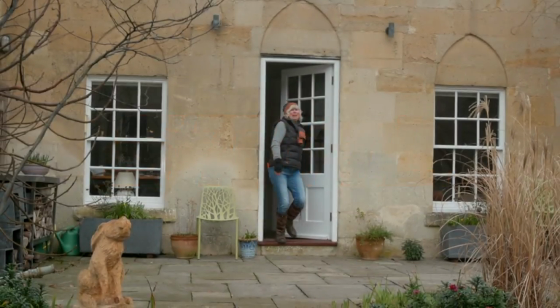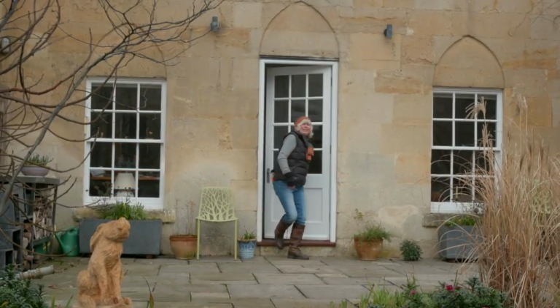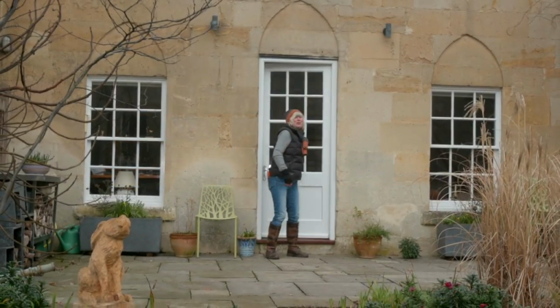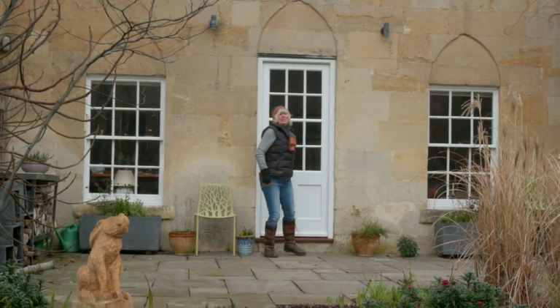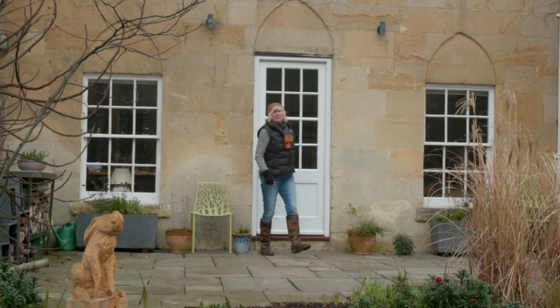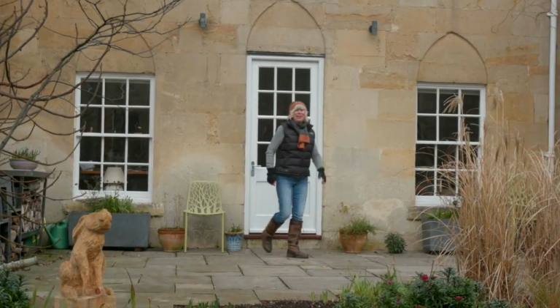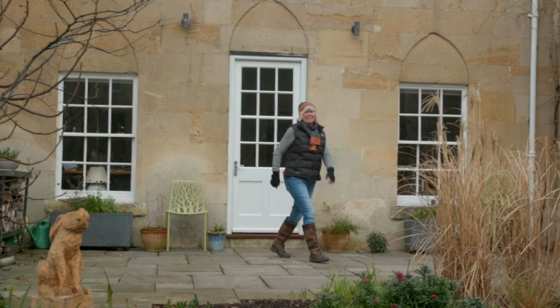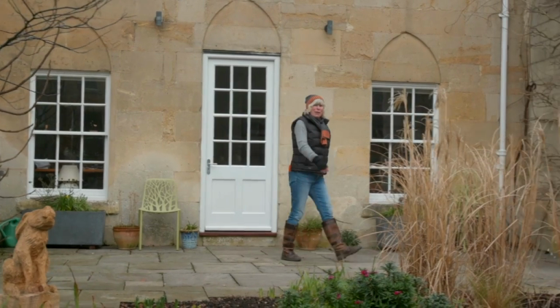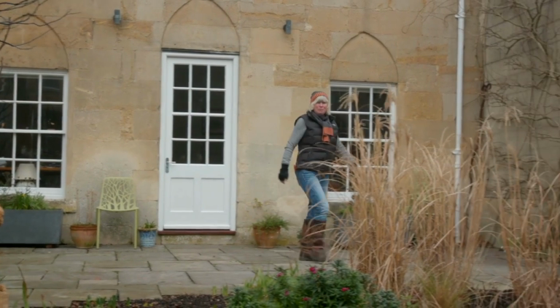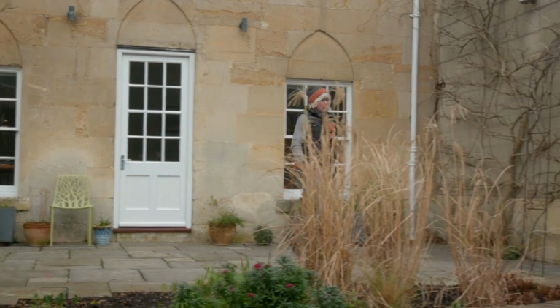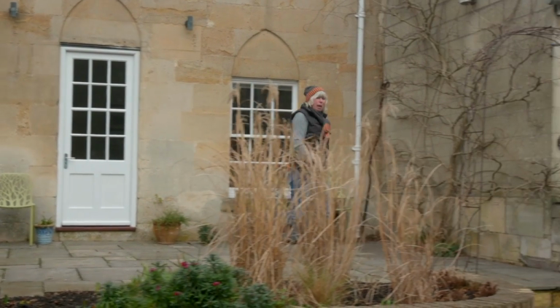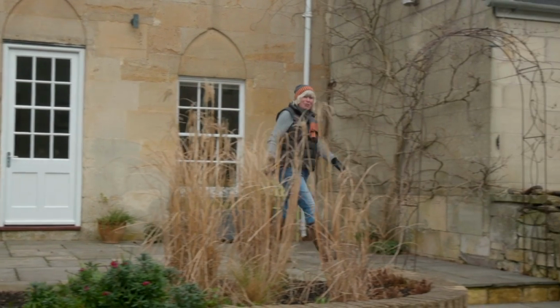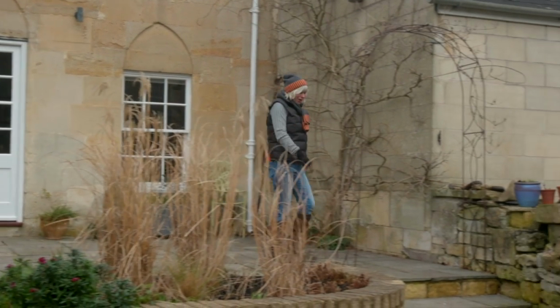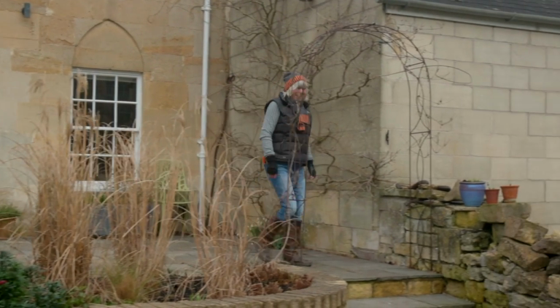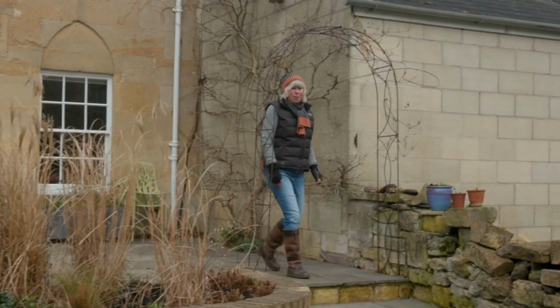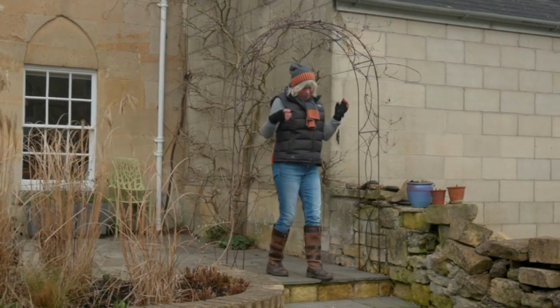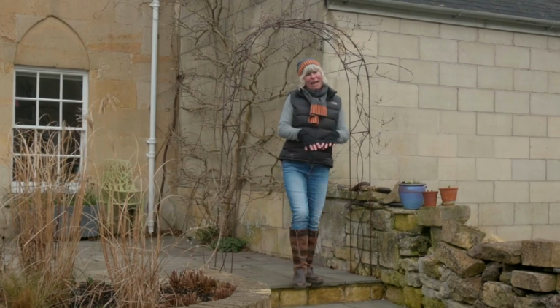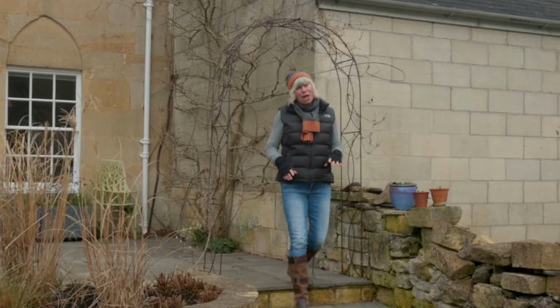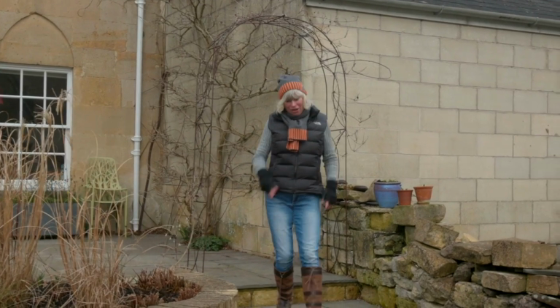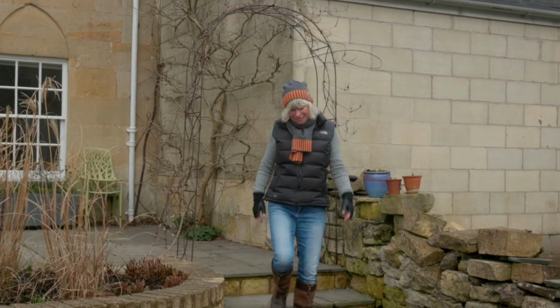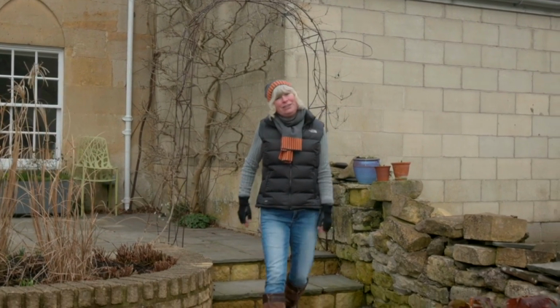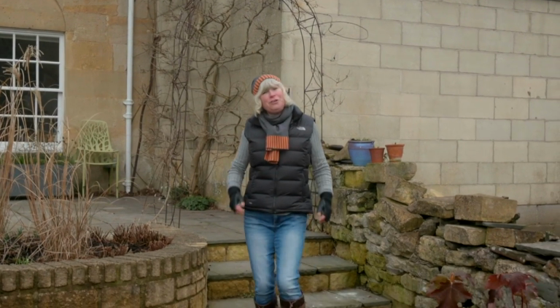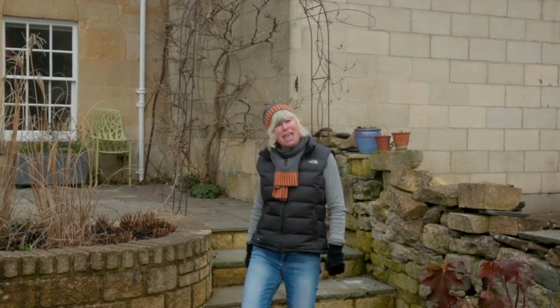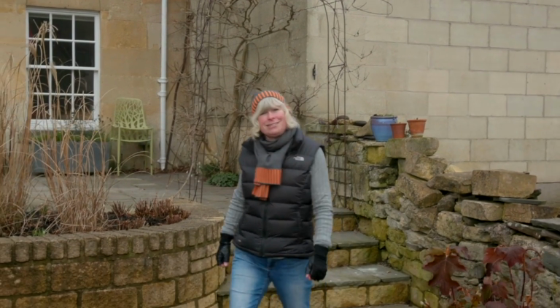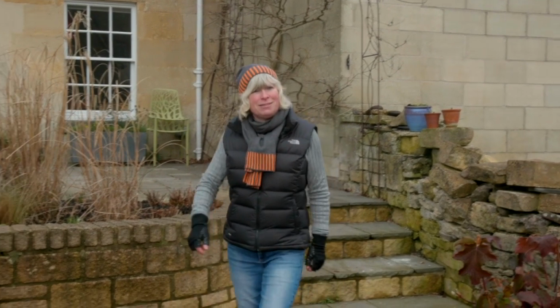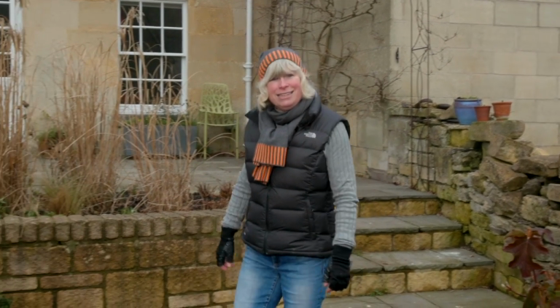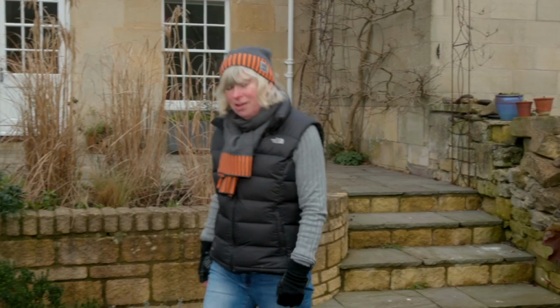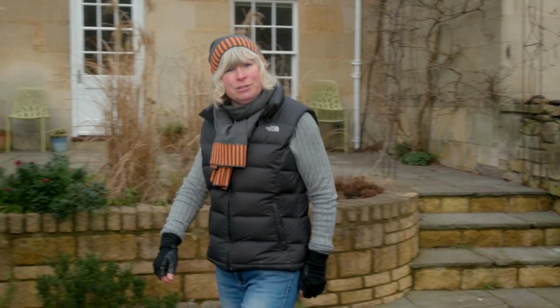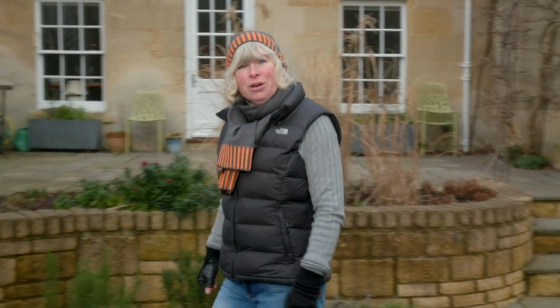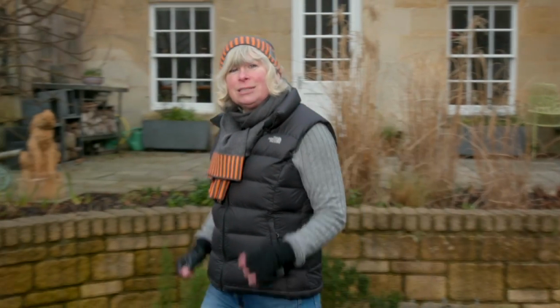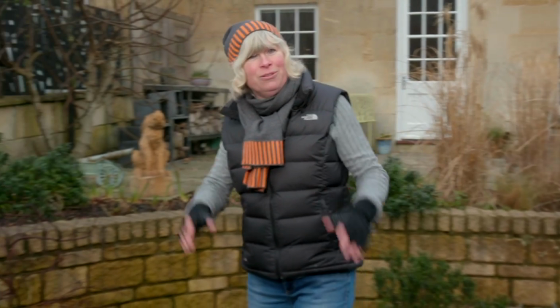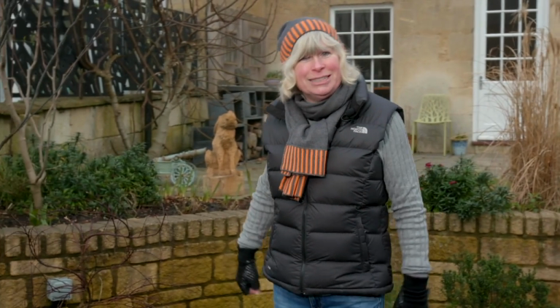Hello and welcome to the Still Garden Guide. My name's Jane Moore and I'm a professional gardener, welcoming you back into my own garden to give you a few hints, tips and ideas on how to make your garden sparkle this winter.